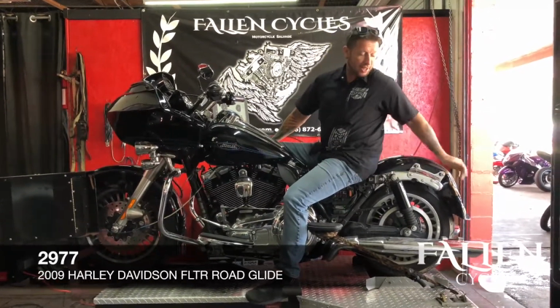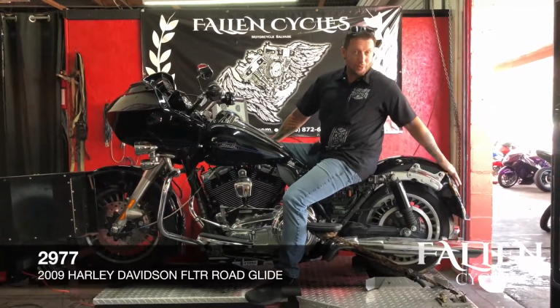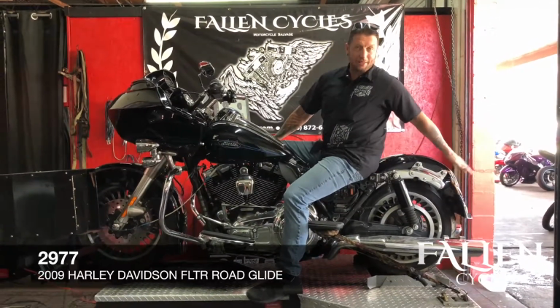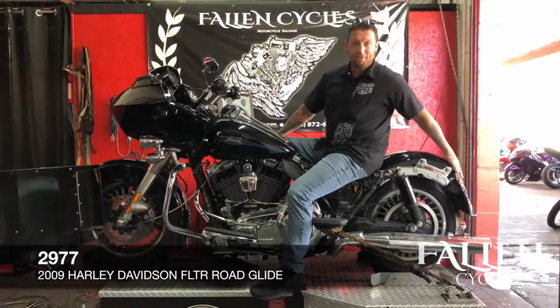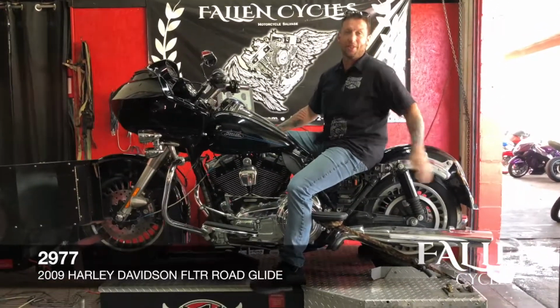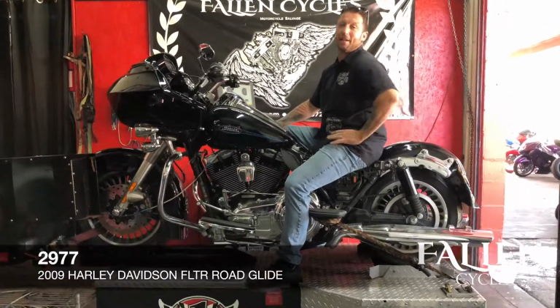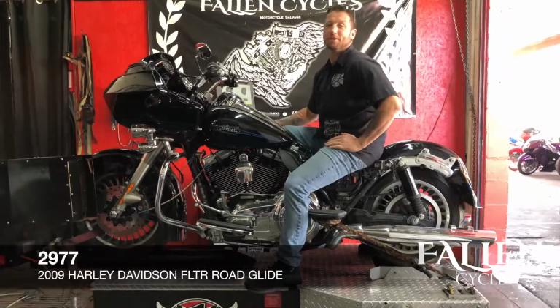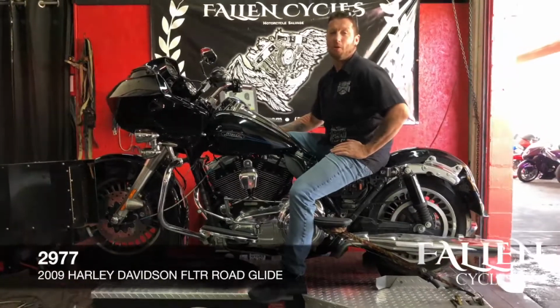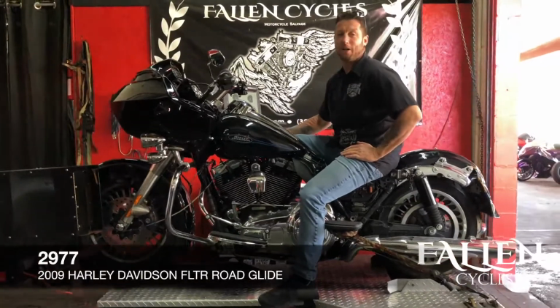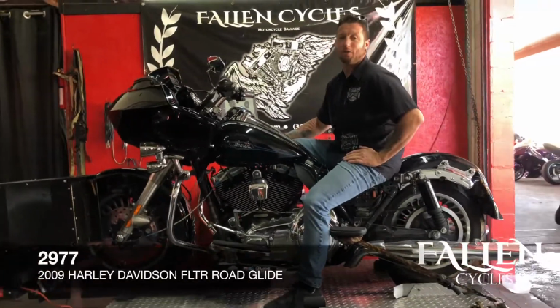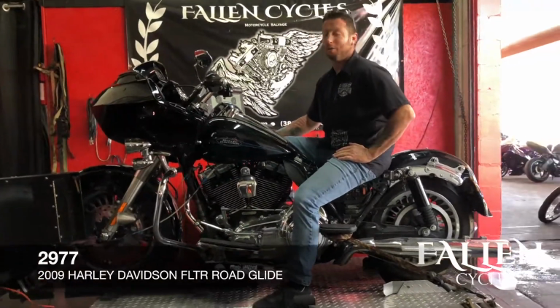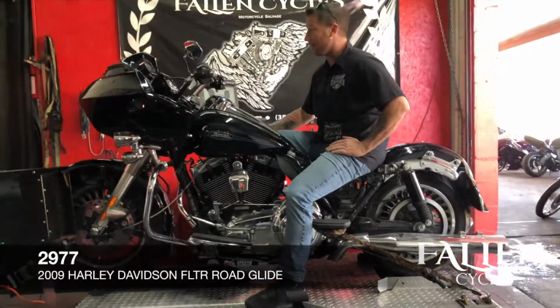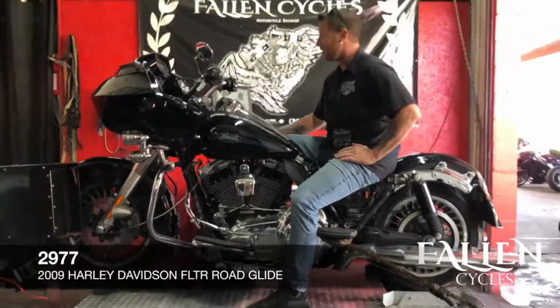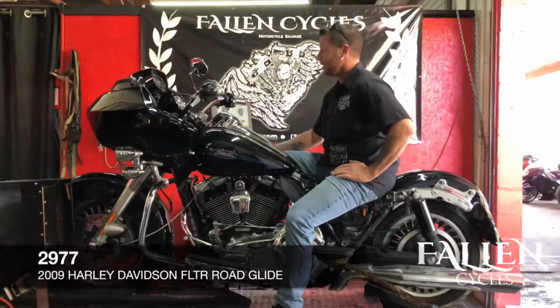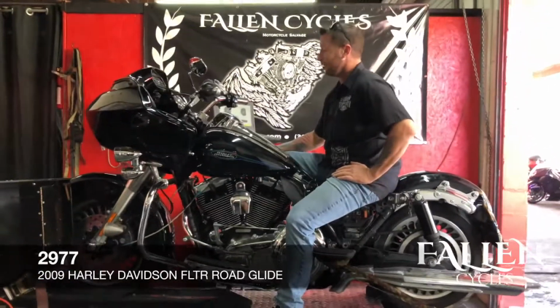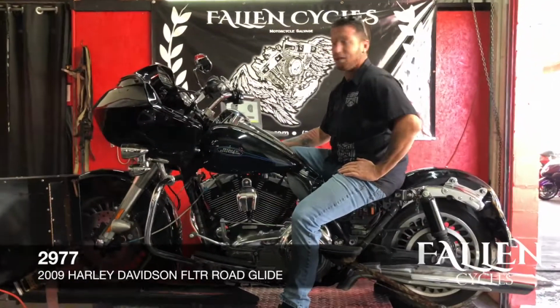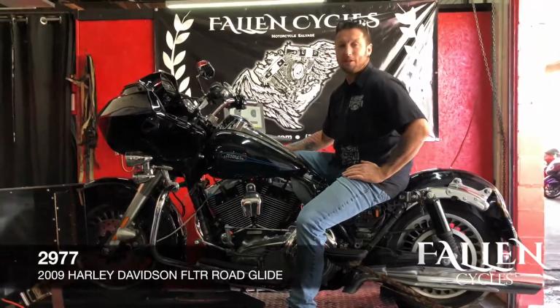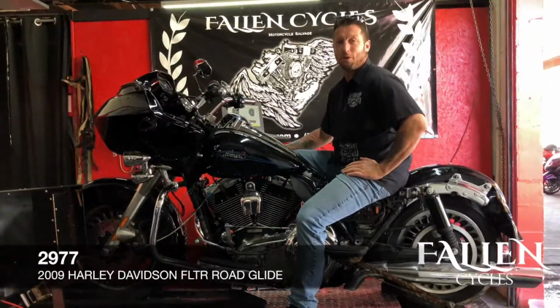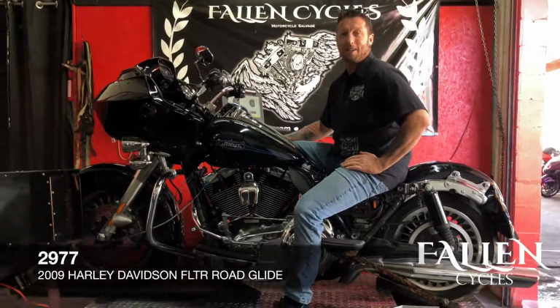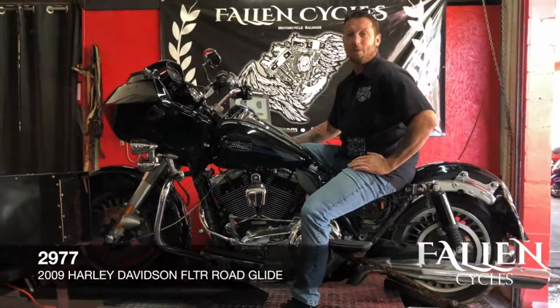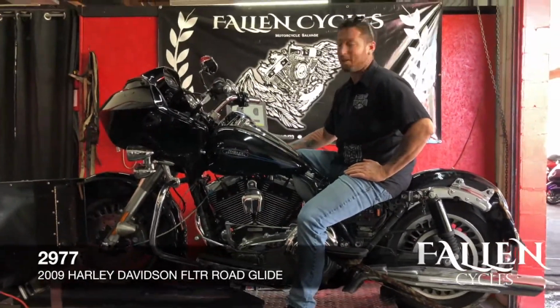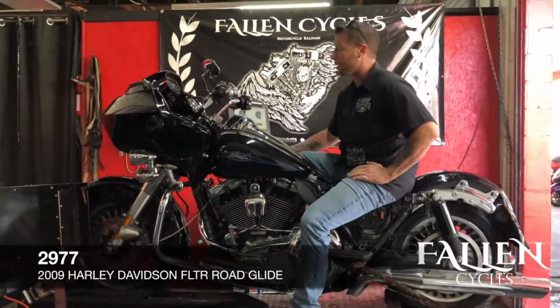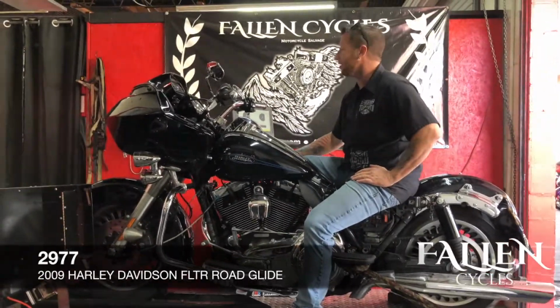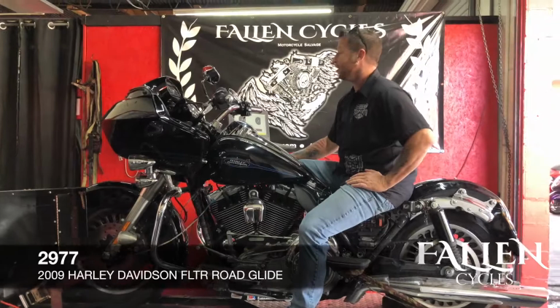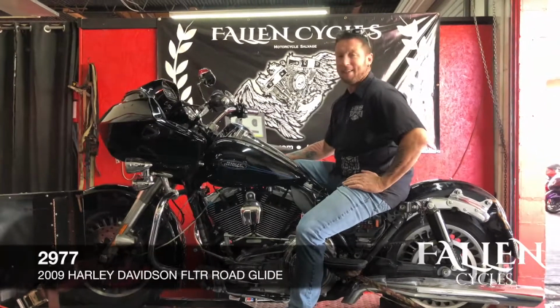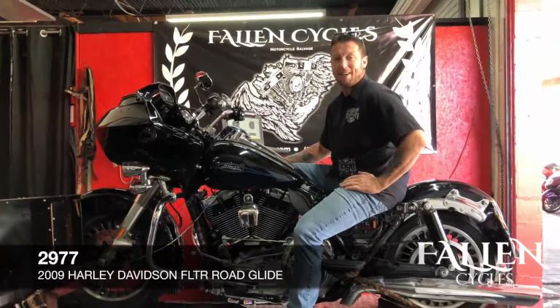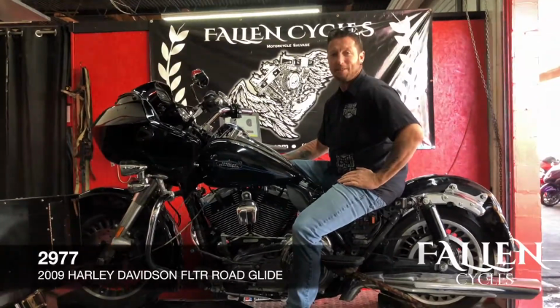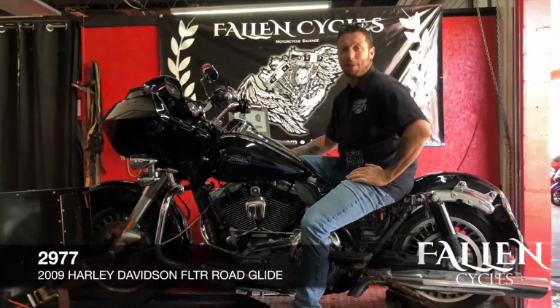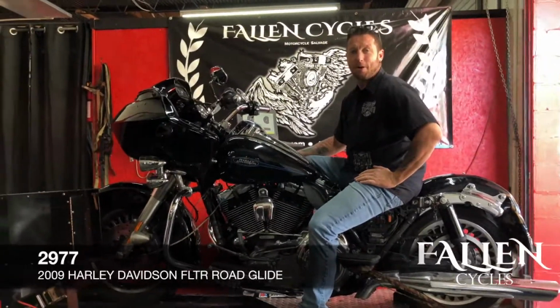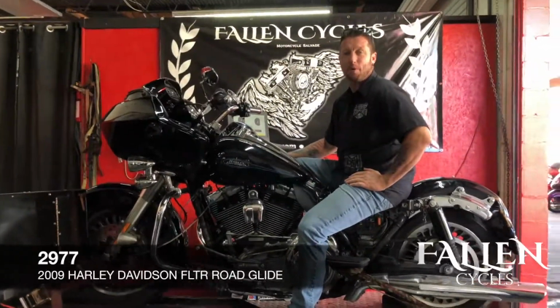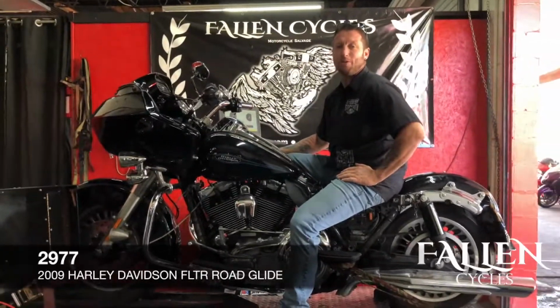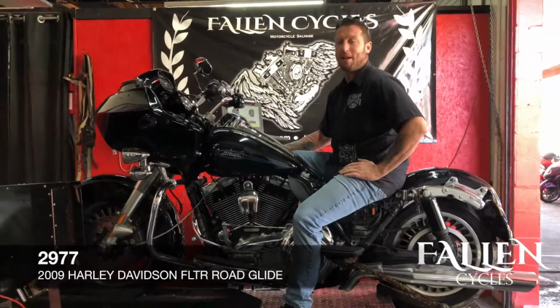It's had a little bit of rear end damage, so we're going to go through and see what's working and not working on this baby, and see what kind of power this motor's putting down.